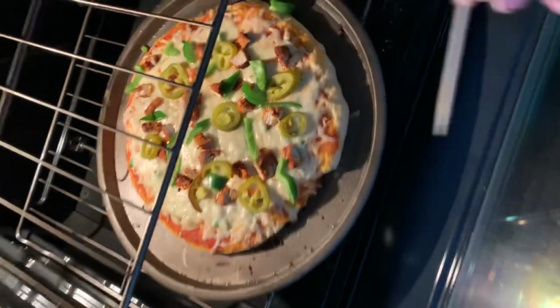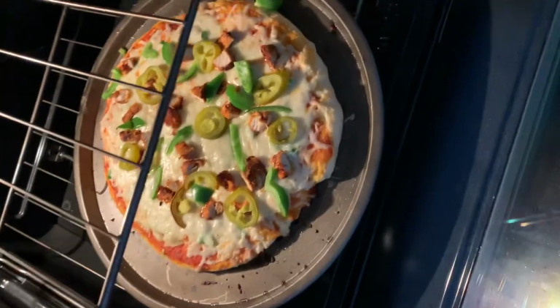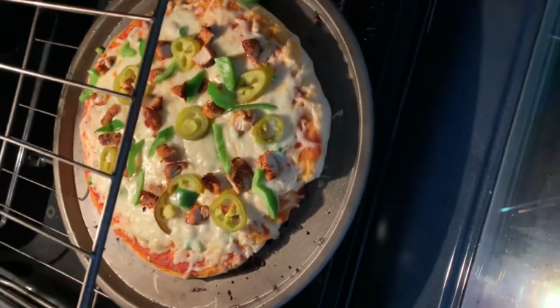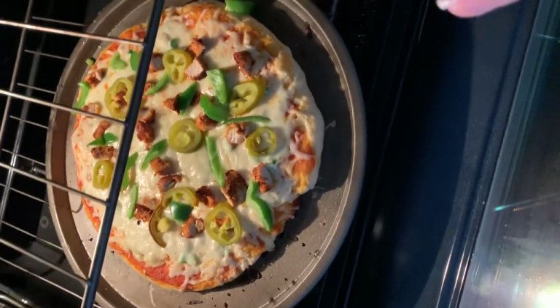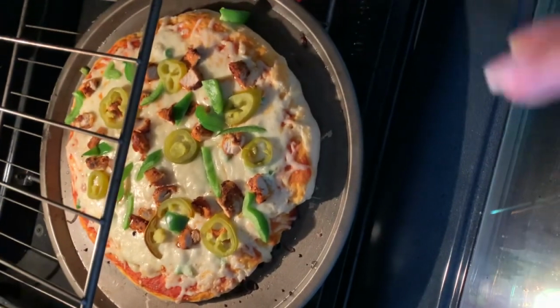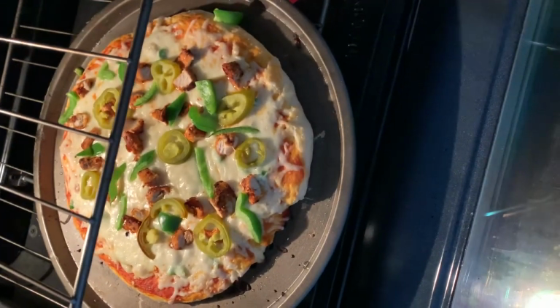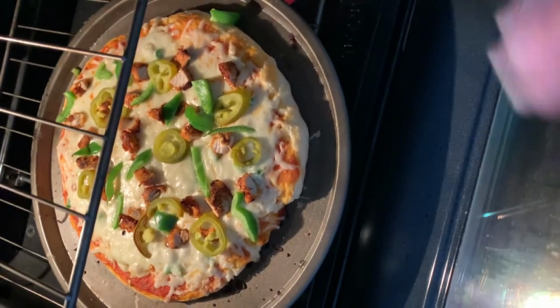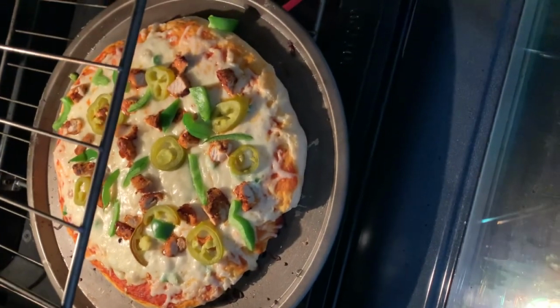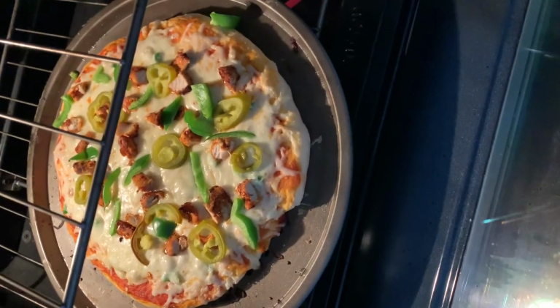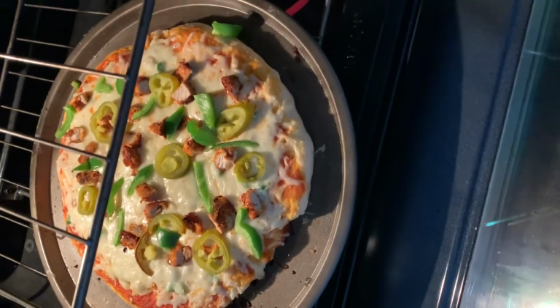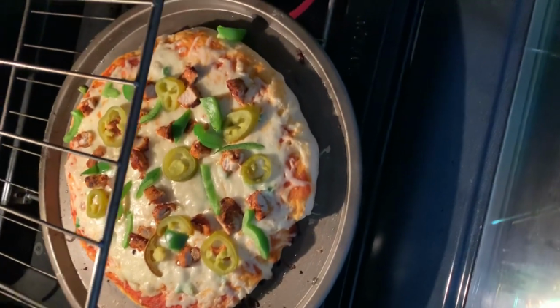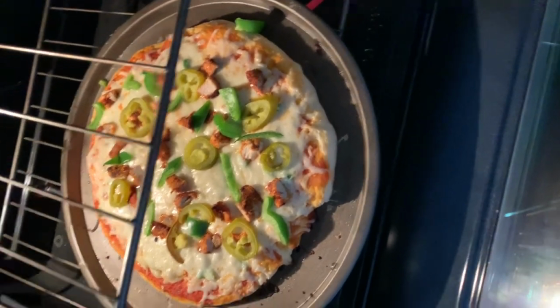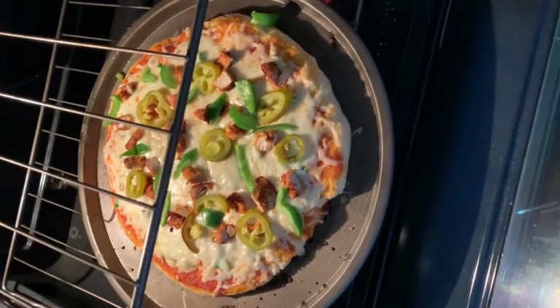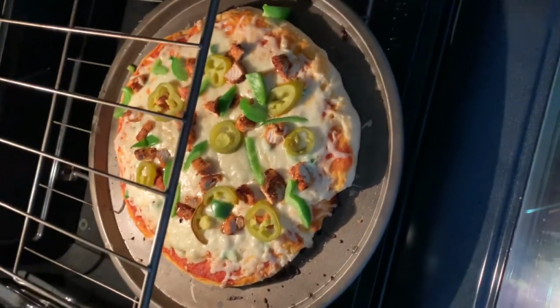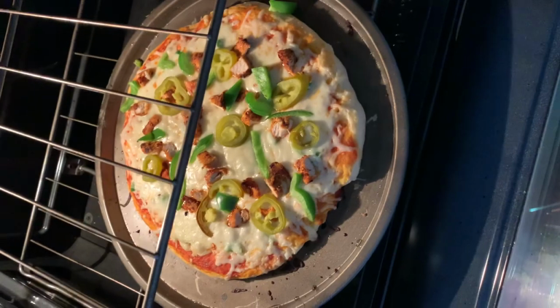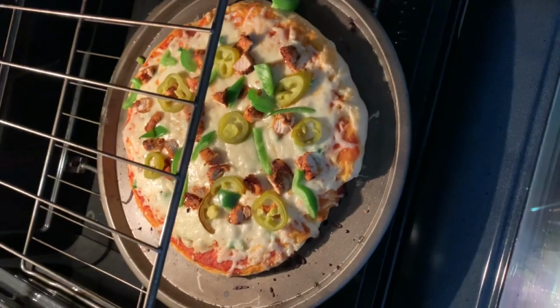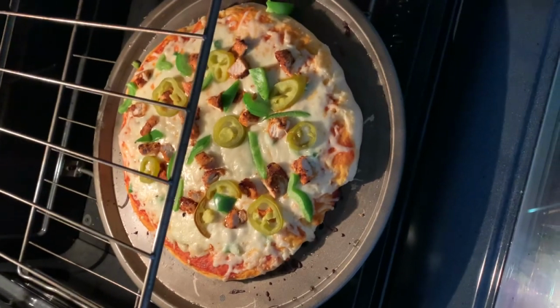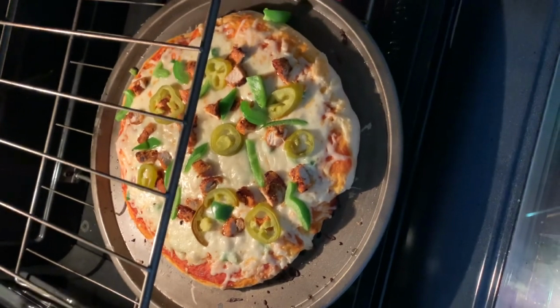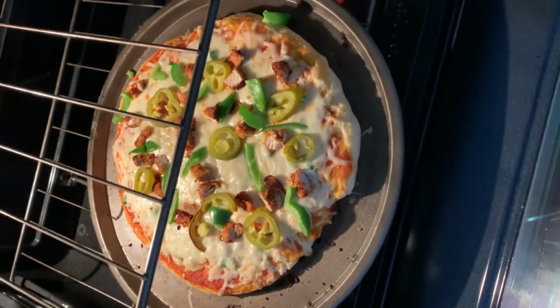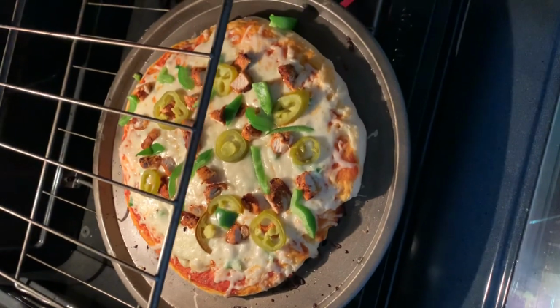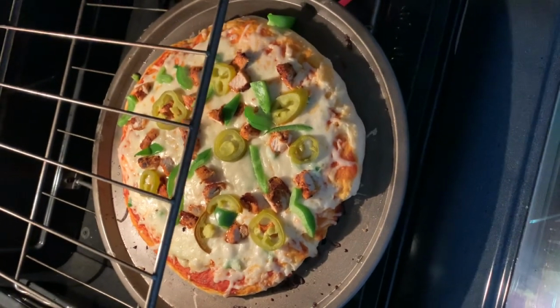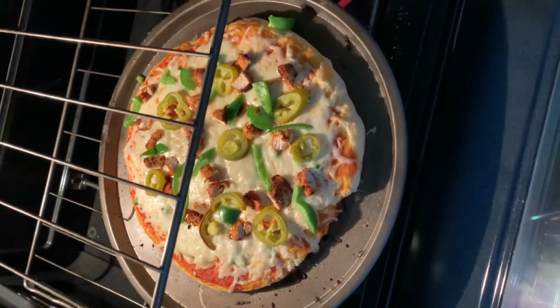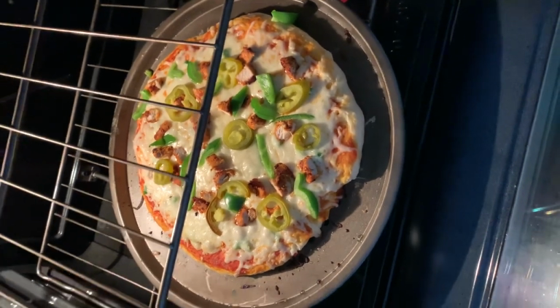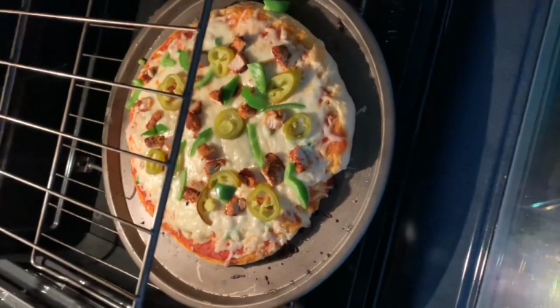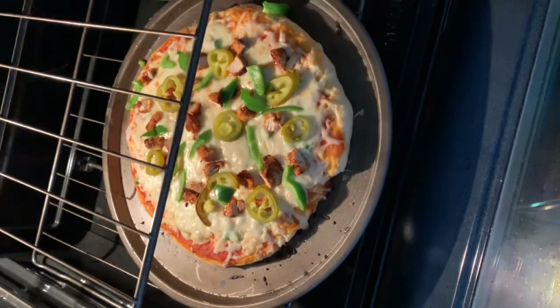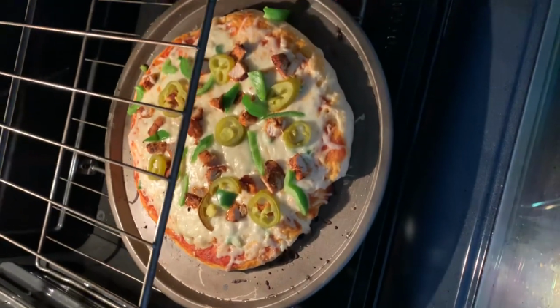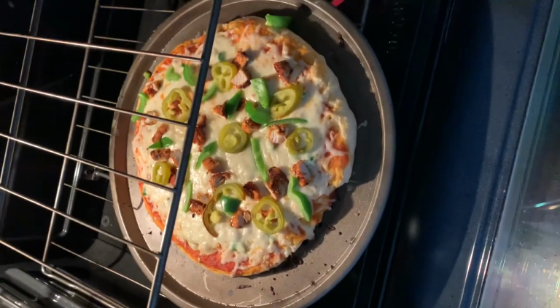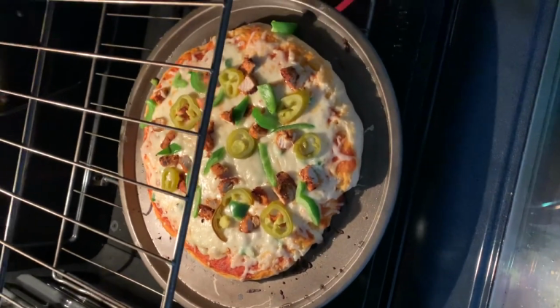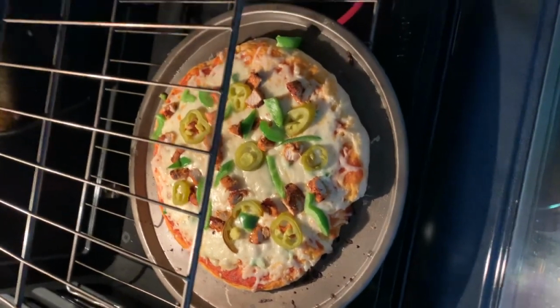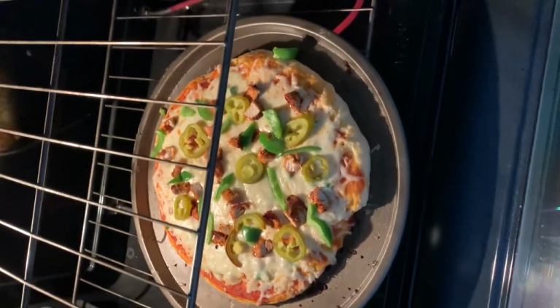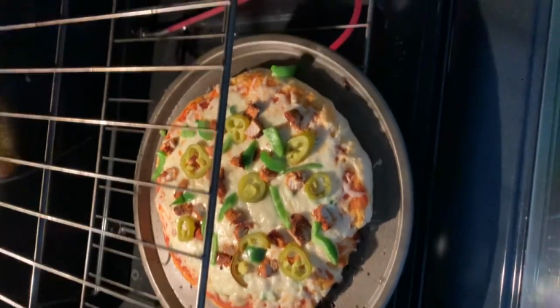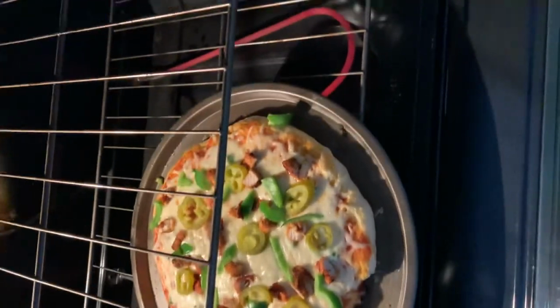I'm going to let it sit for like two more minutes because I do like my cheese a little well done. Just be super careful because it is very hot.